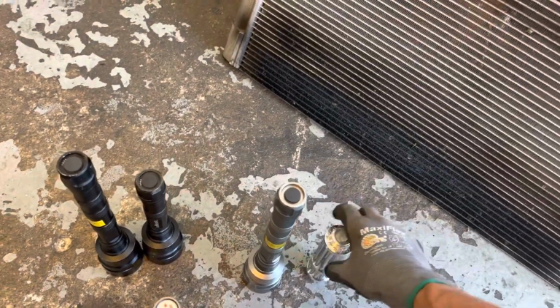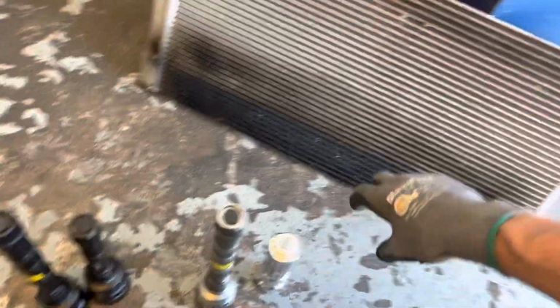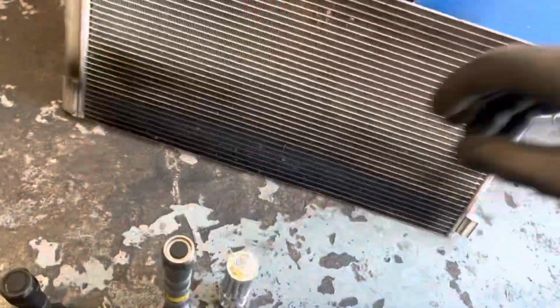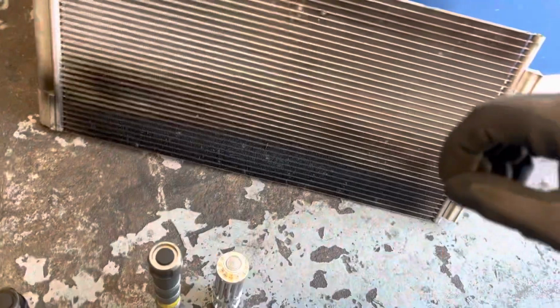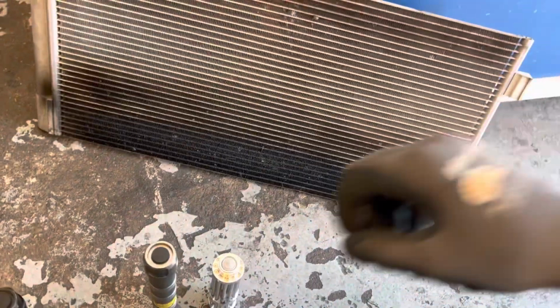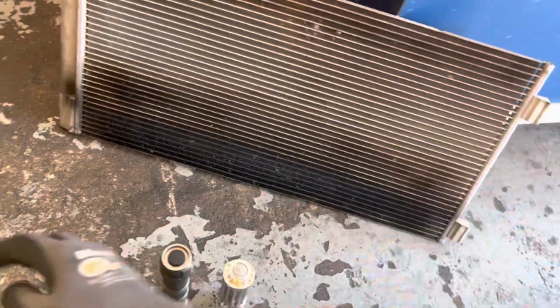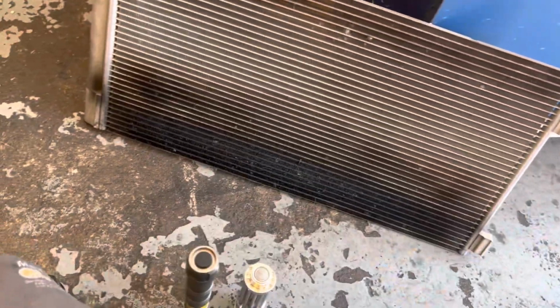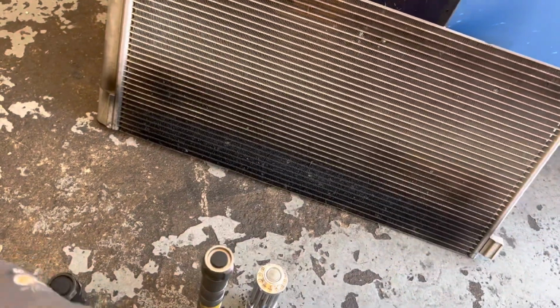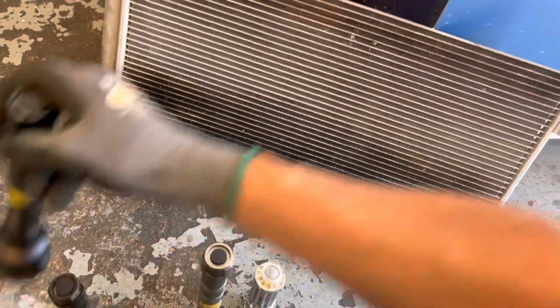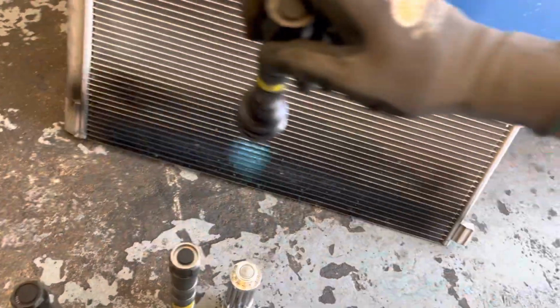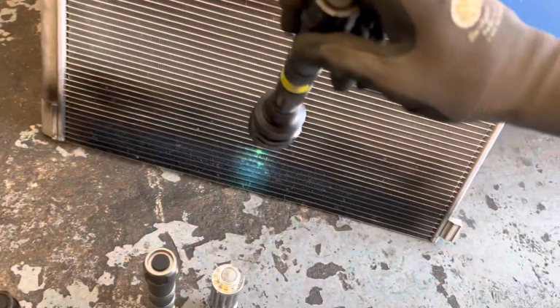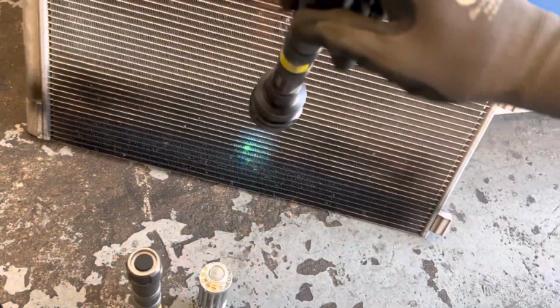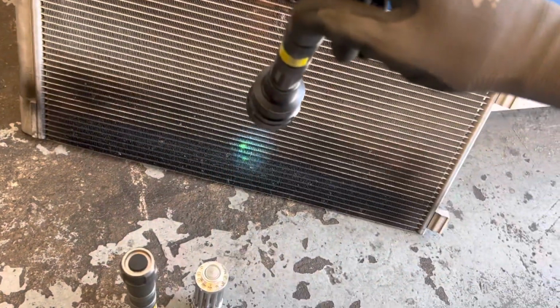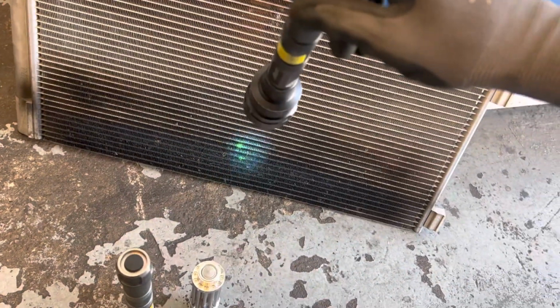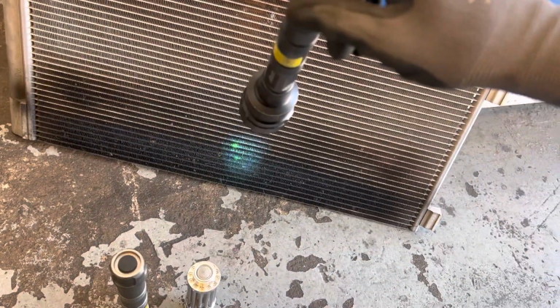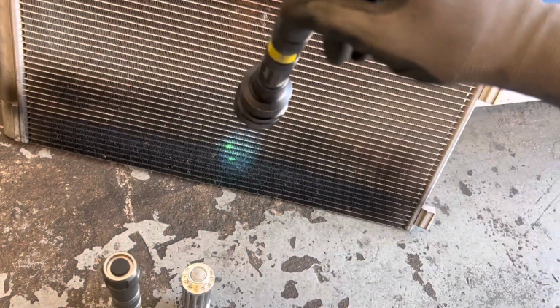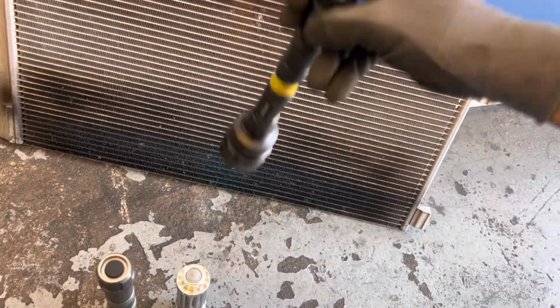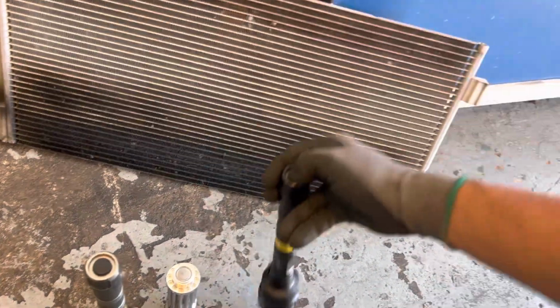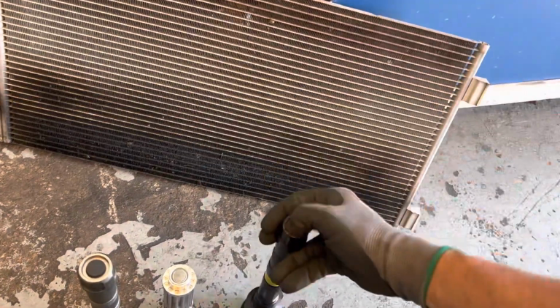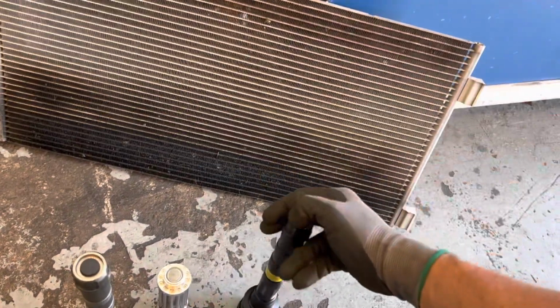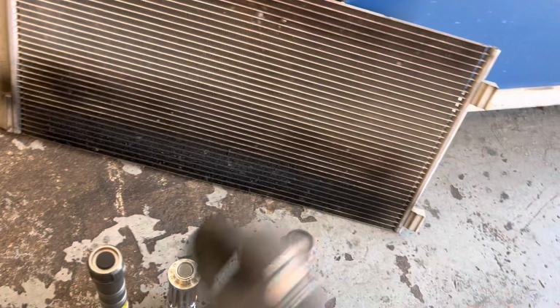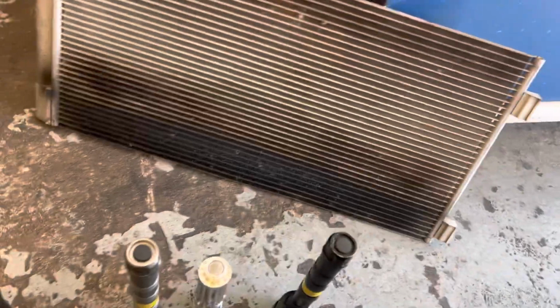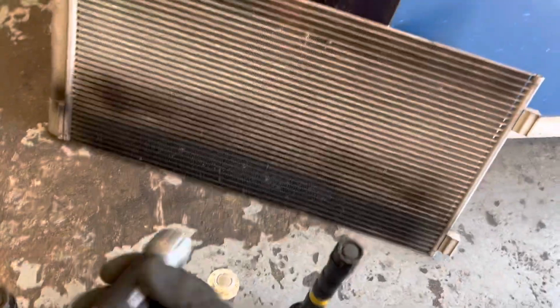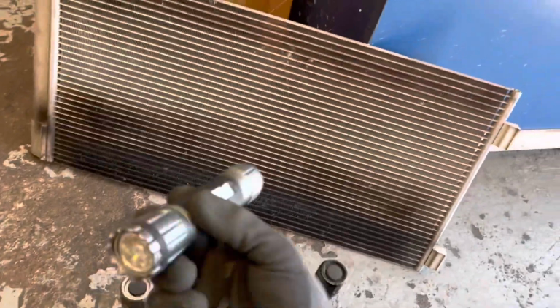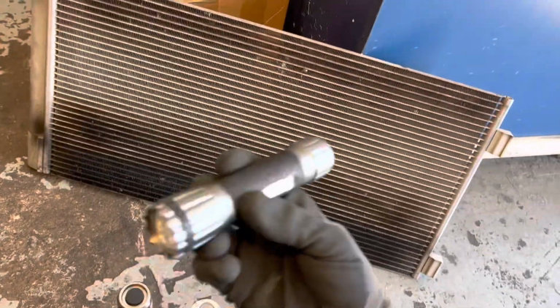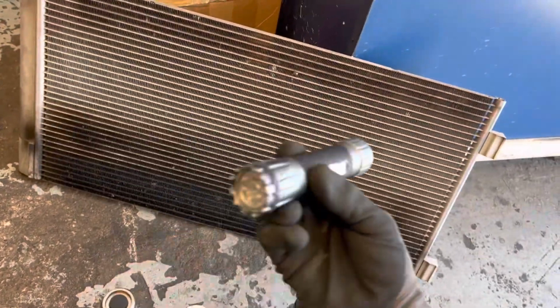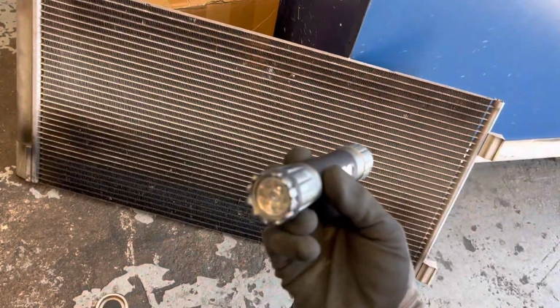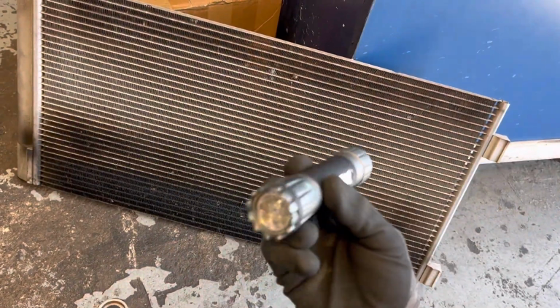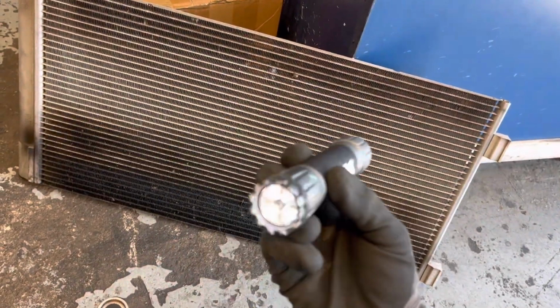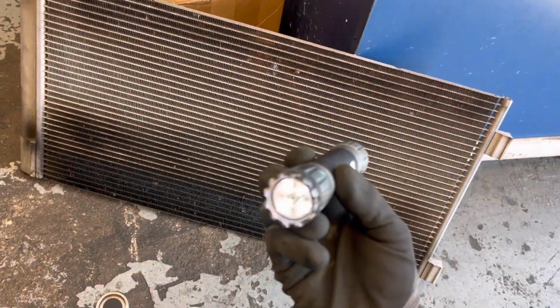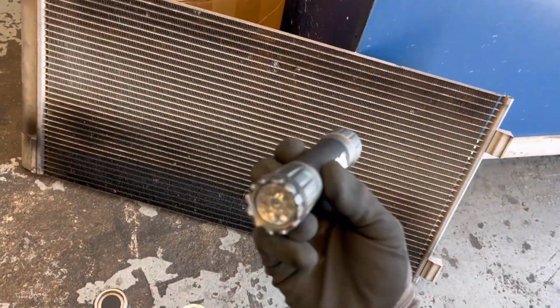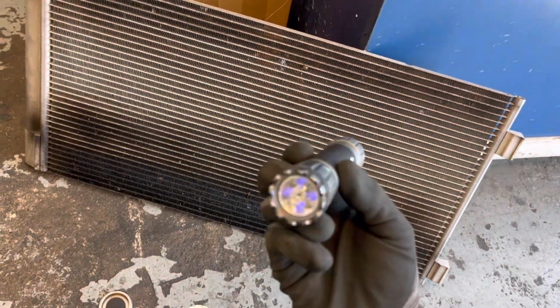All right, that's it. See you guys later. And this is why different UV lights are better than others.